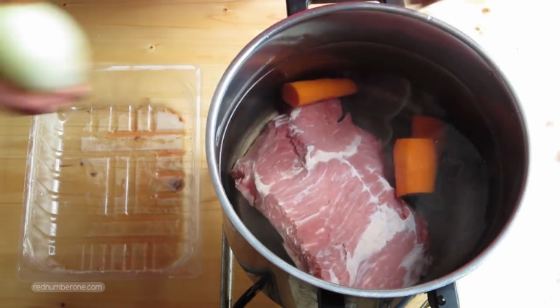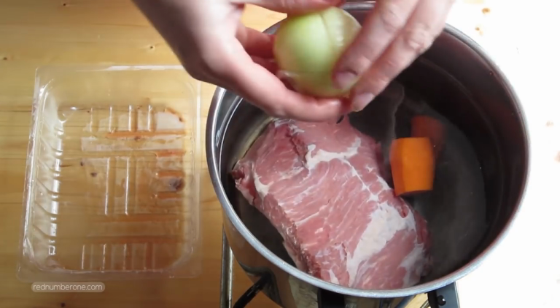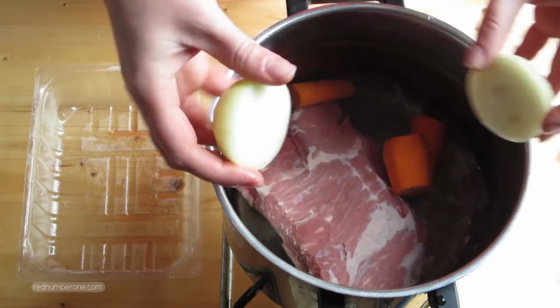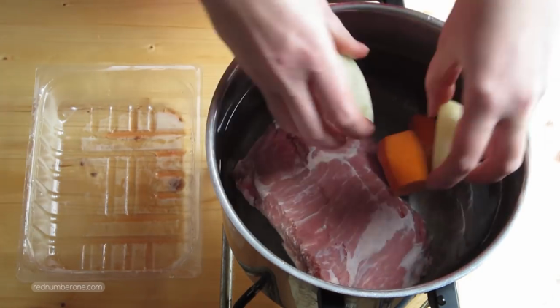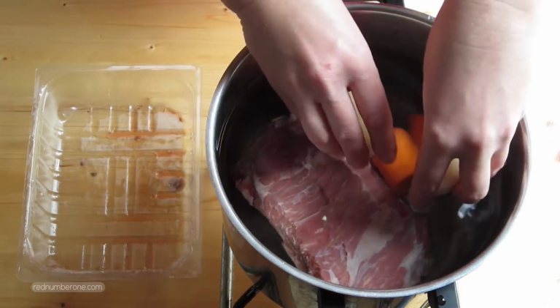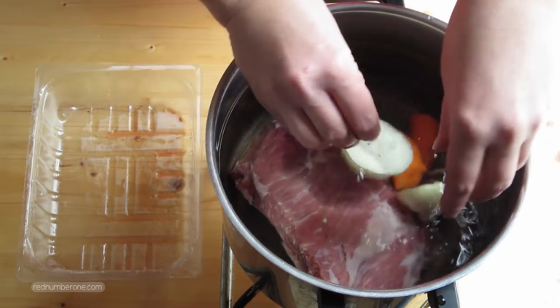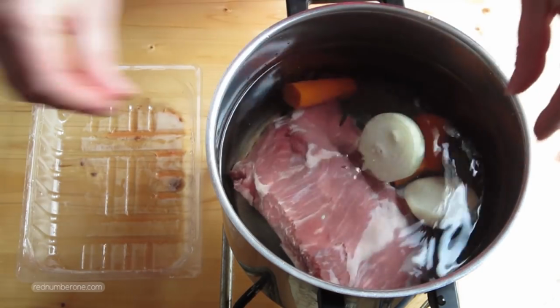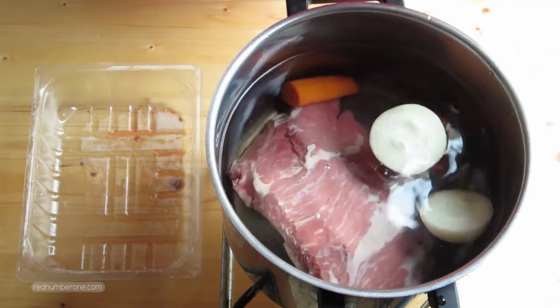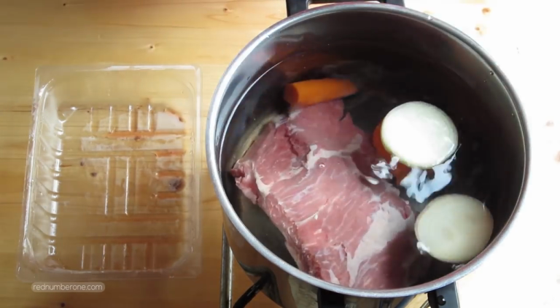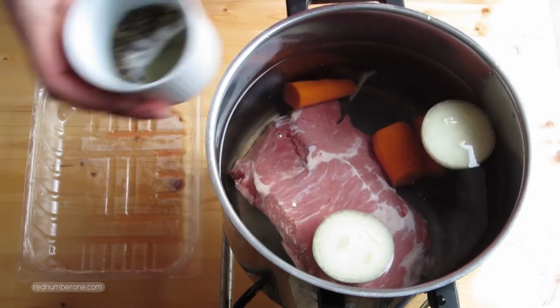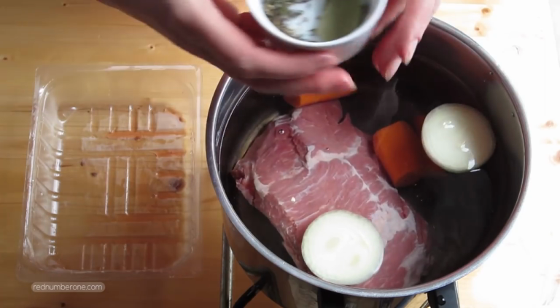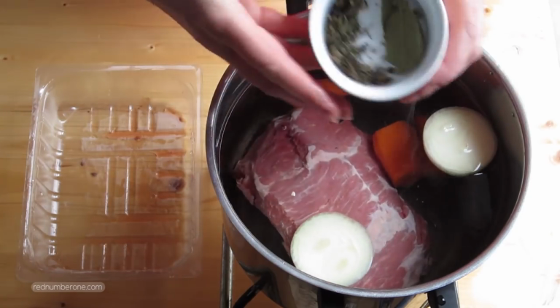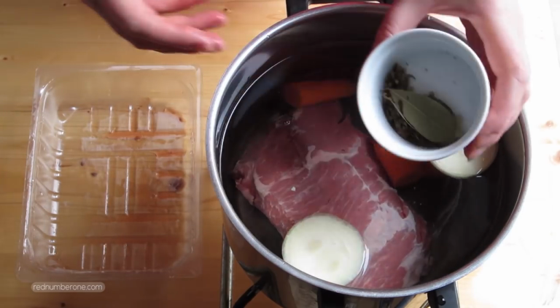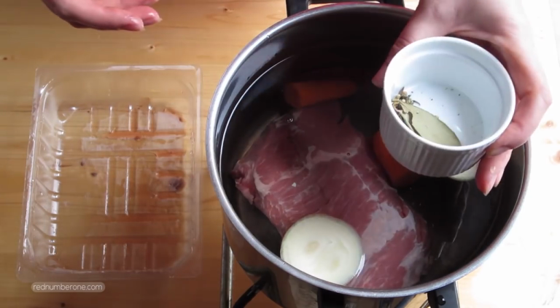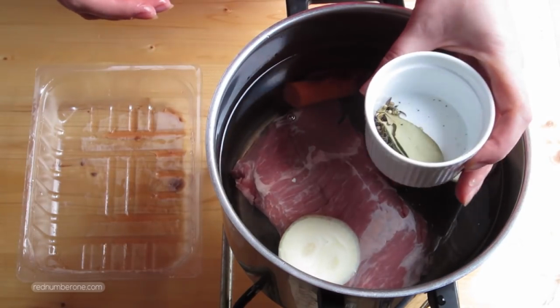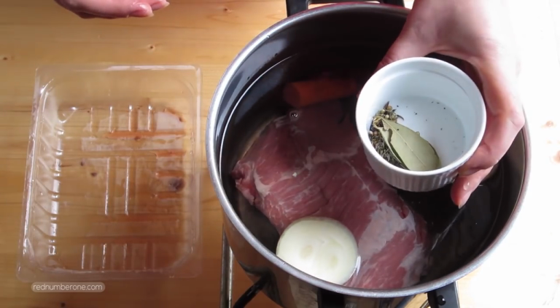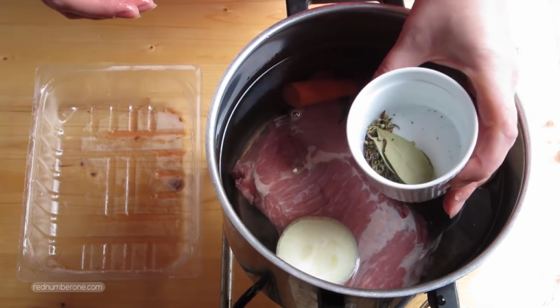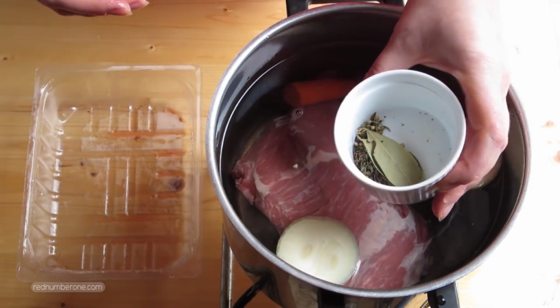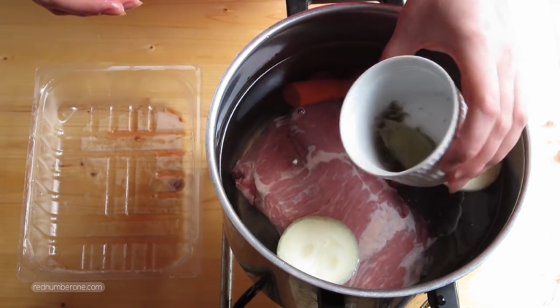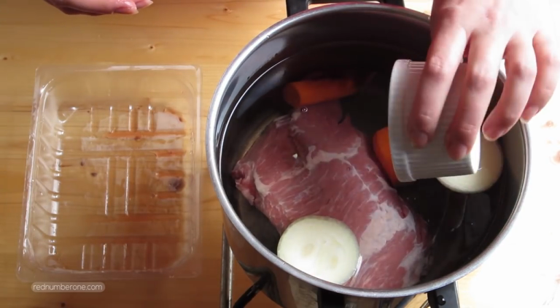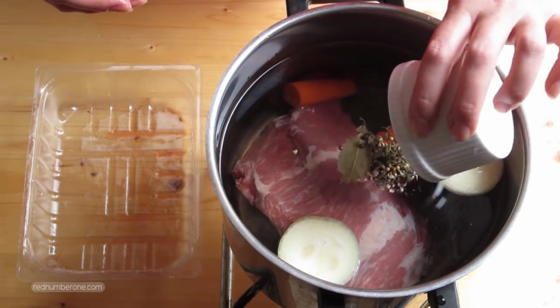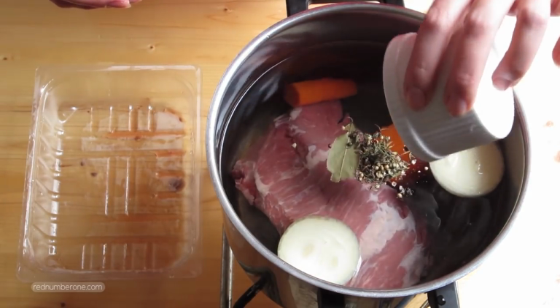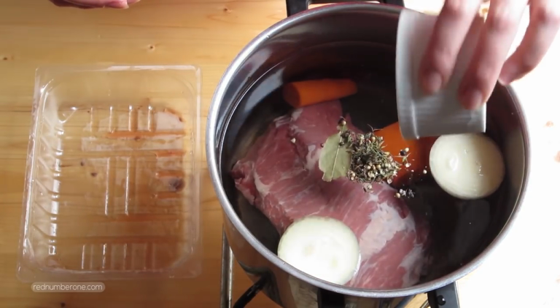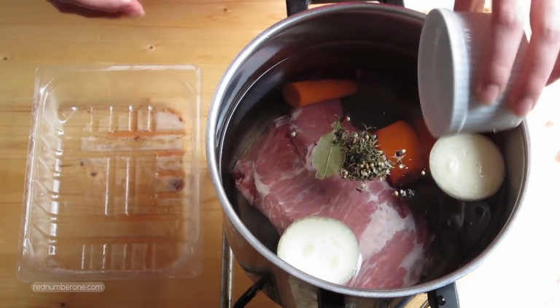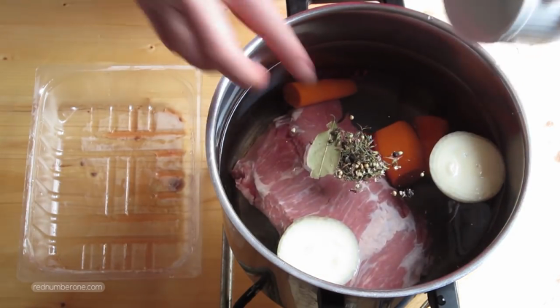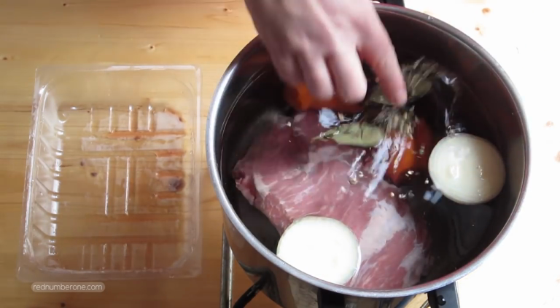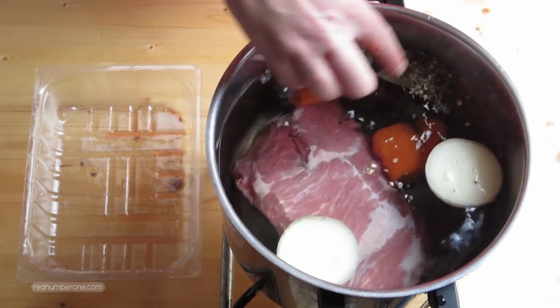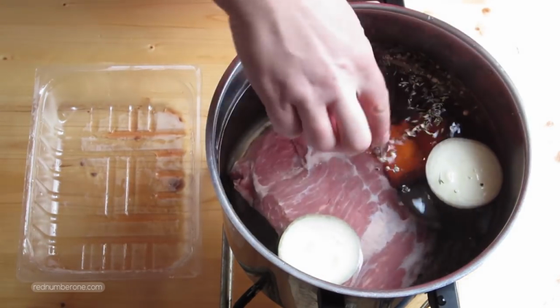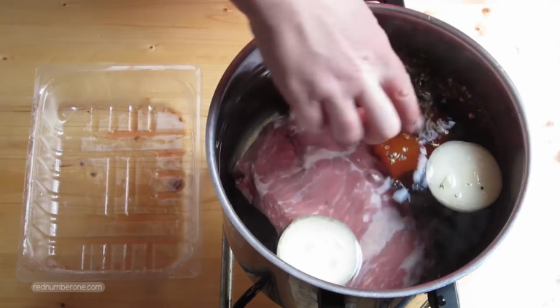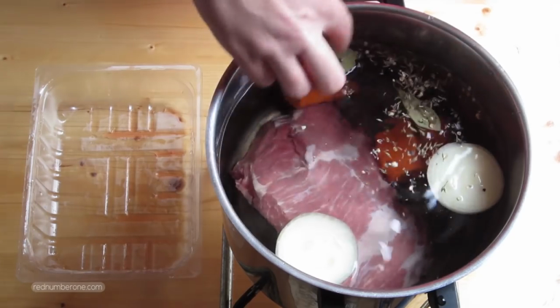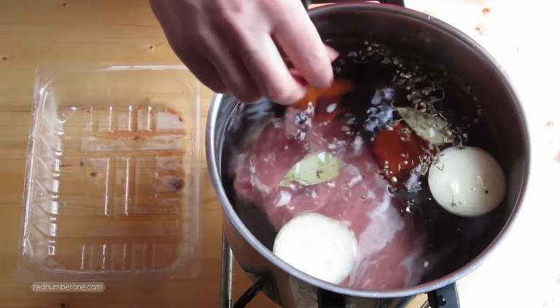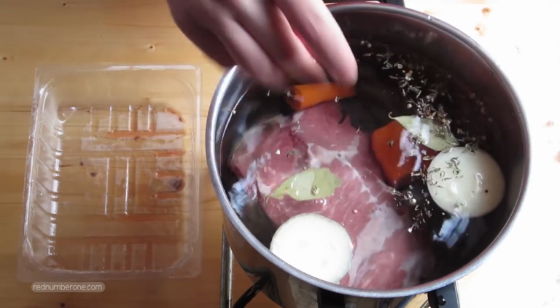Today I cooked stock from beef, but you could also use any kind of poultry or pork. Bring stock to the boil and reduce heat to minimum, so just keep it on a low simmer.